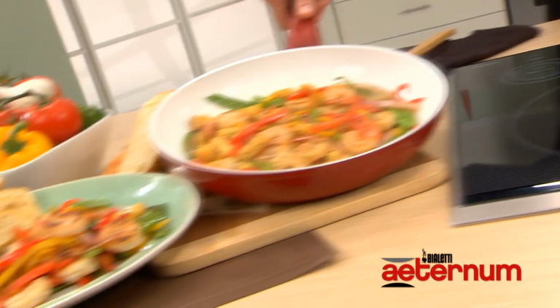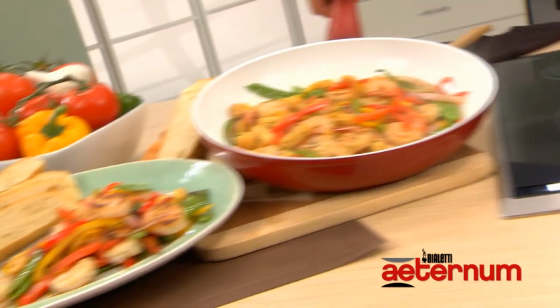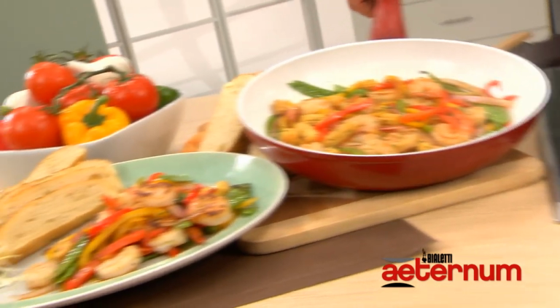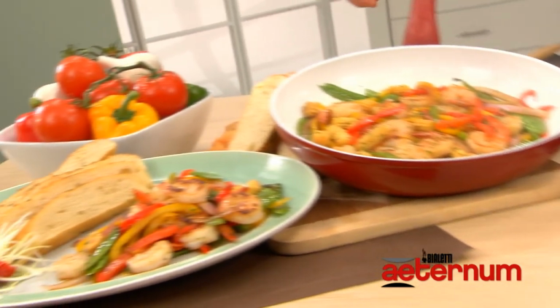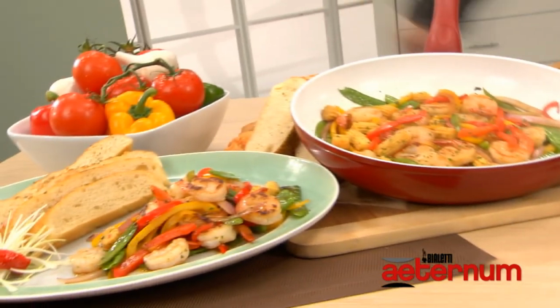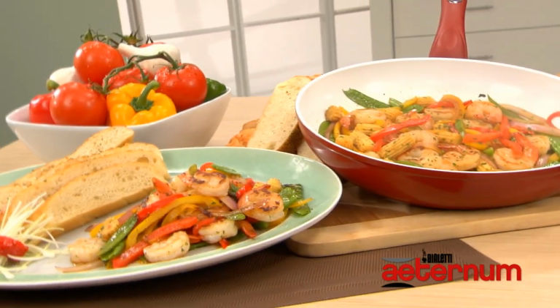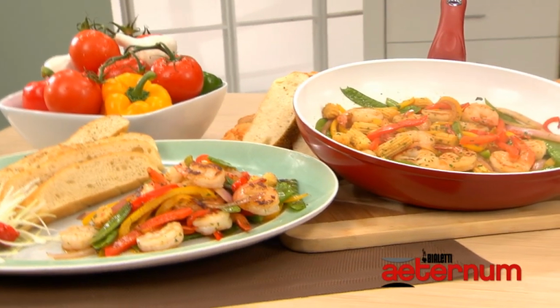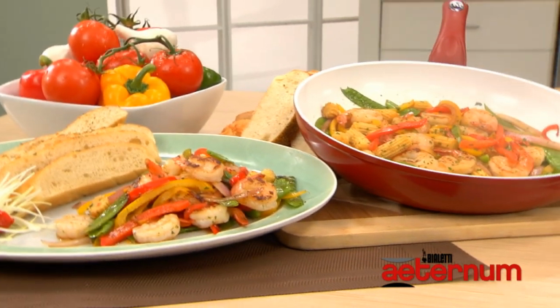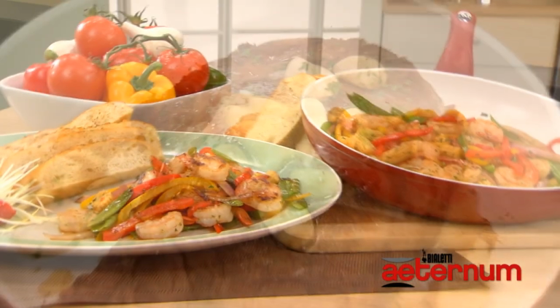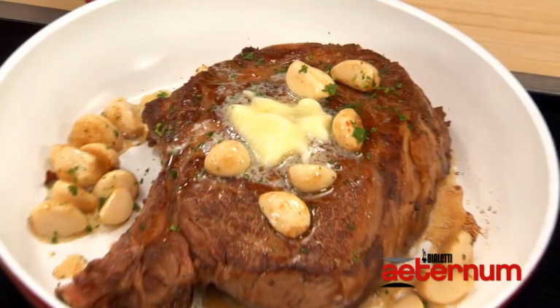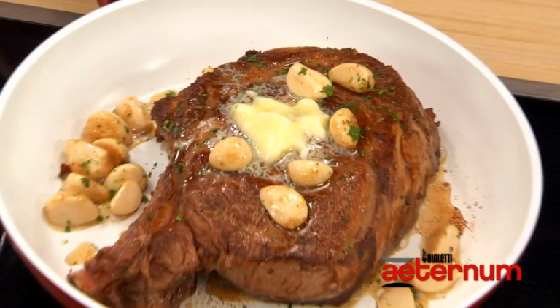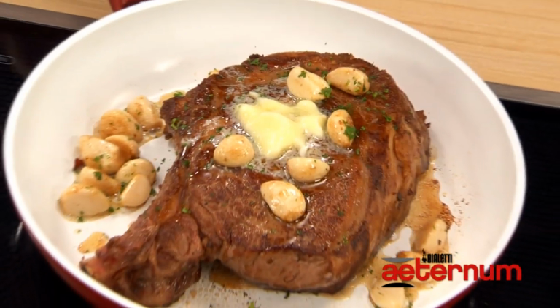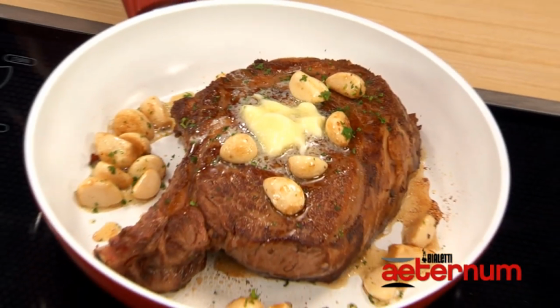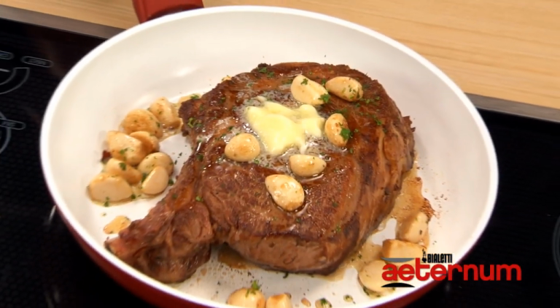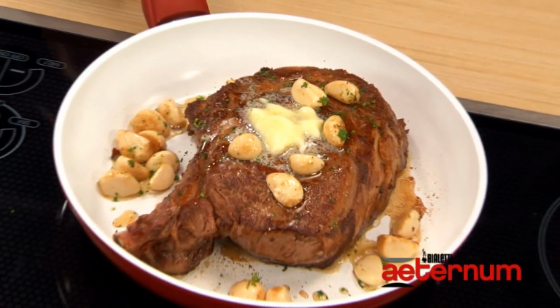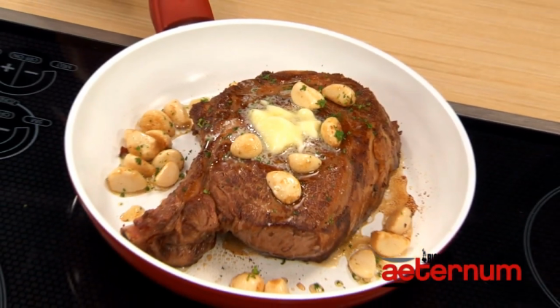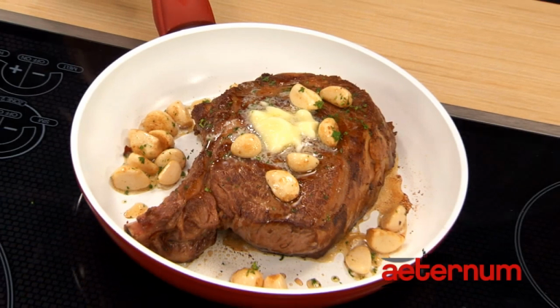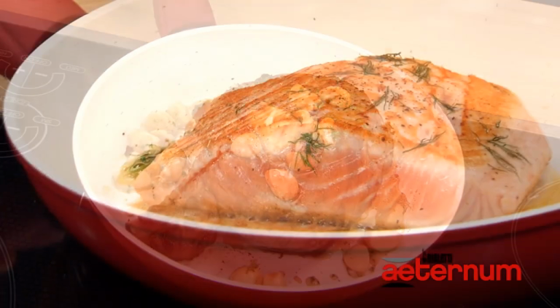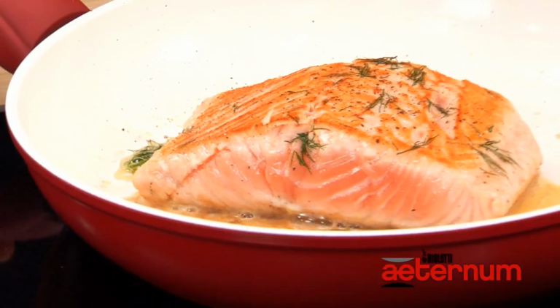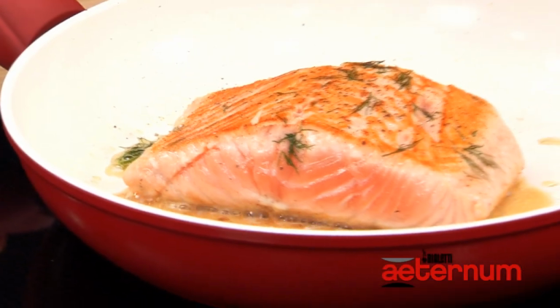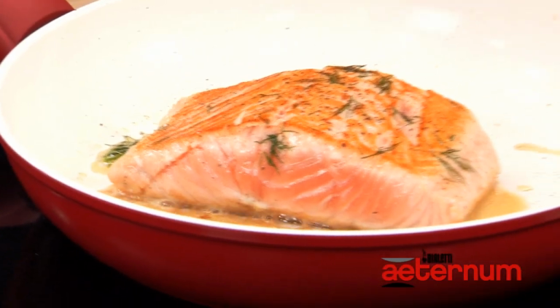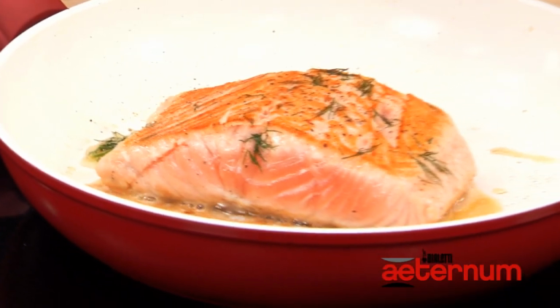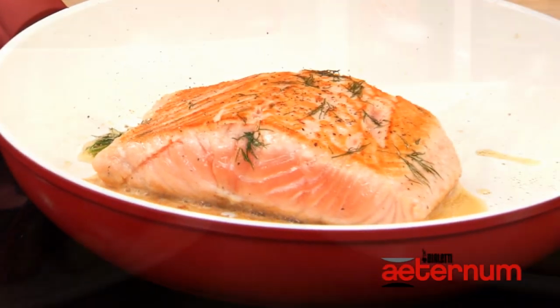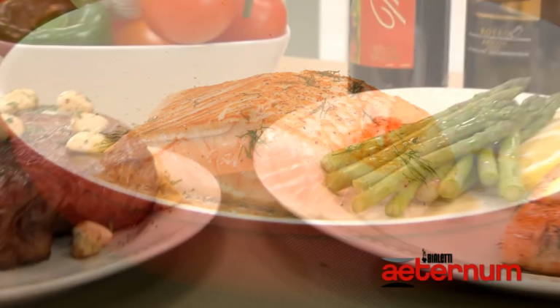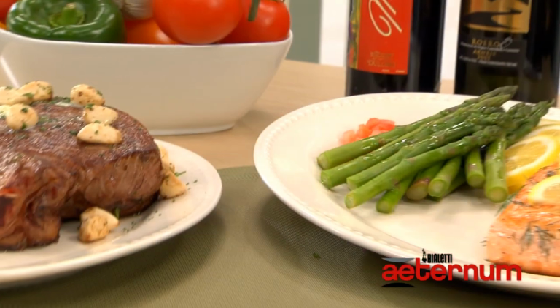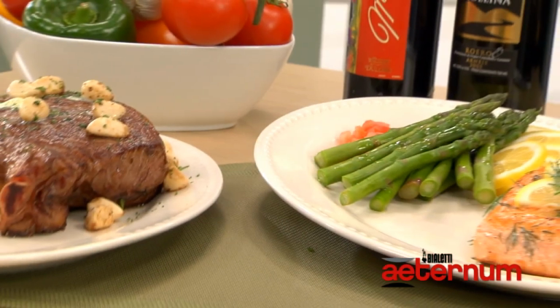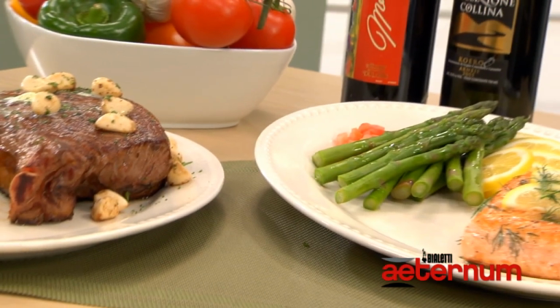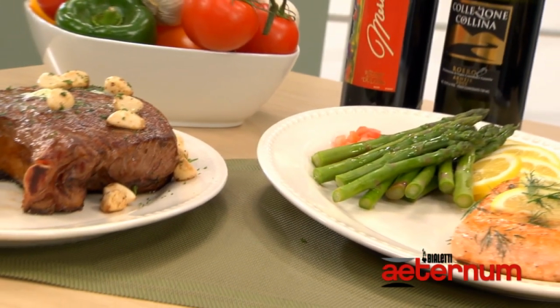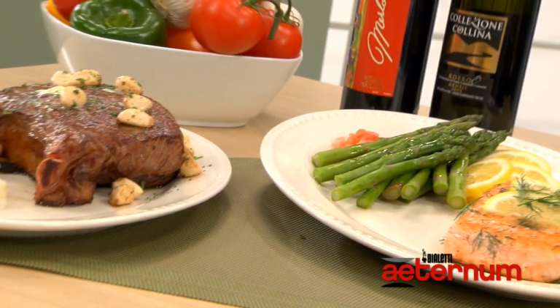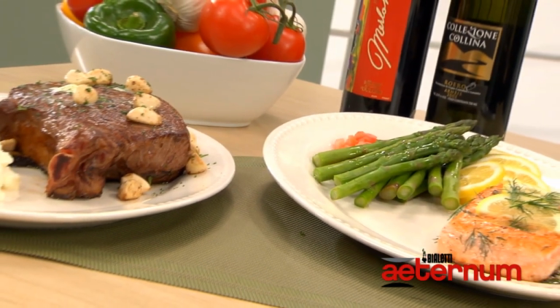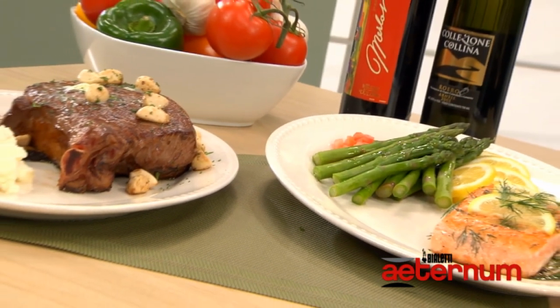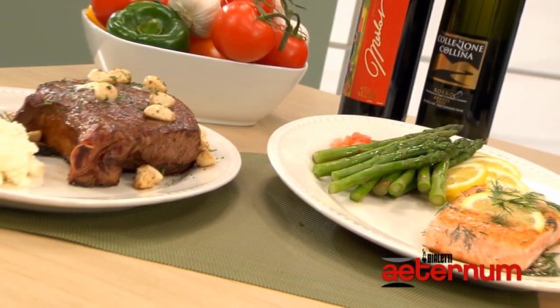No more burnt meals. So whether you're searing a steak at high temperature or delicately cooking a piece of salmon, it comes out perfect each and every time.